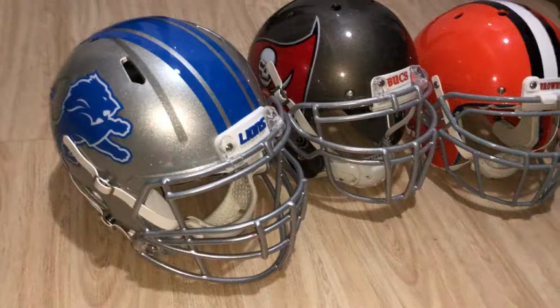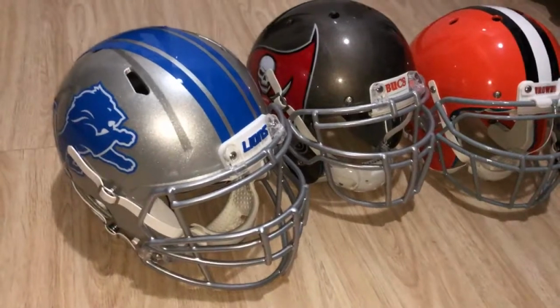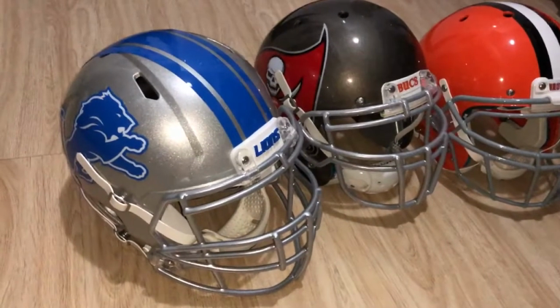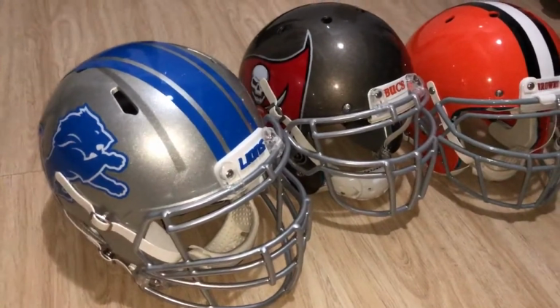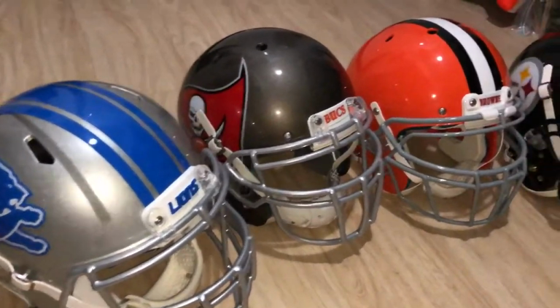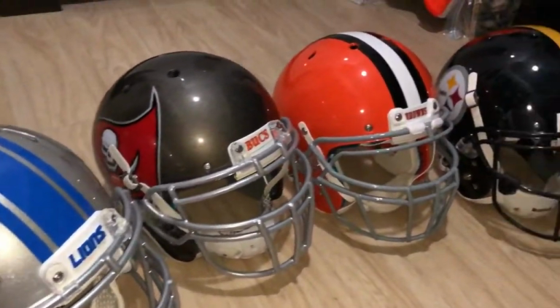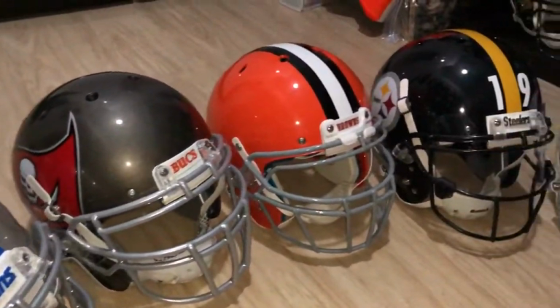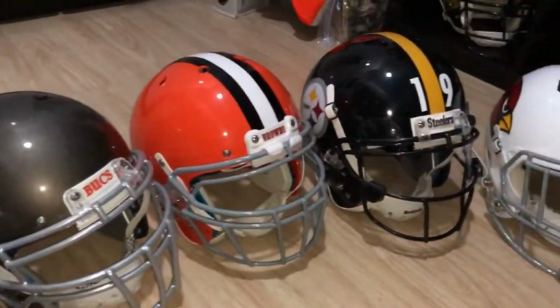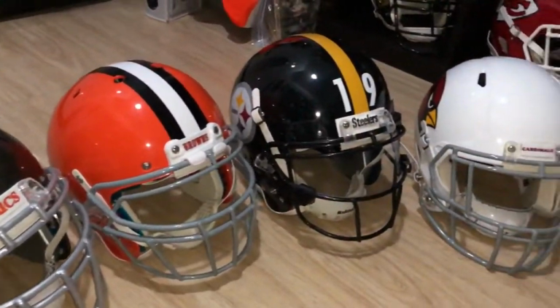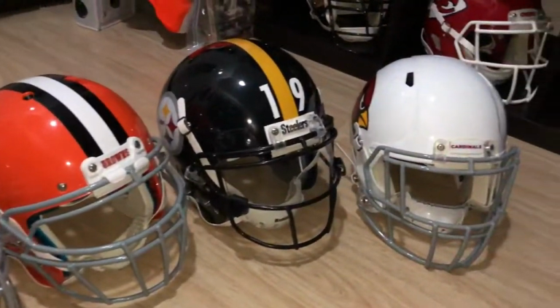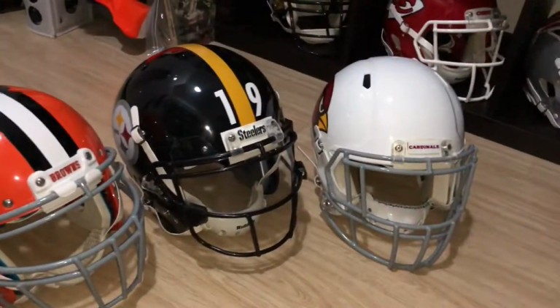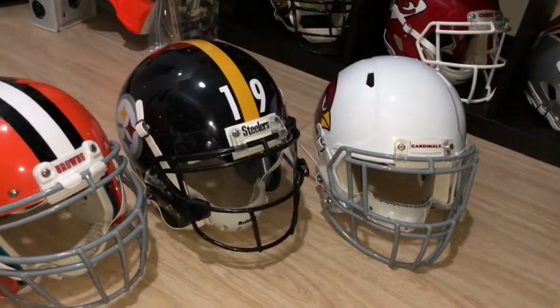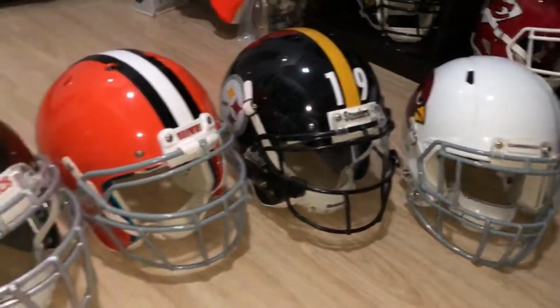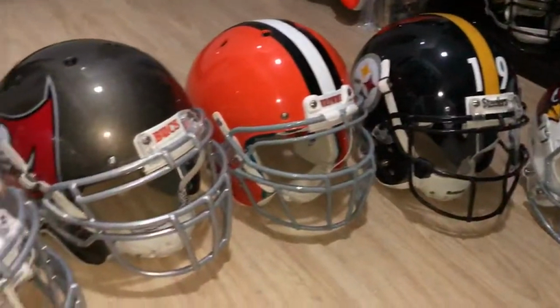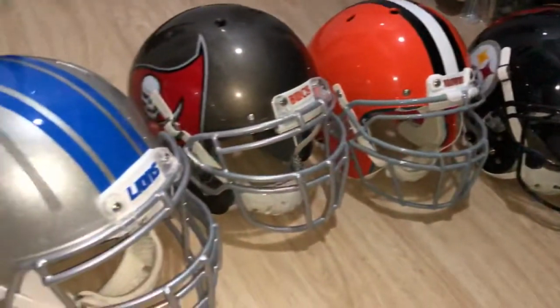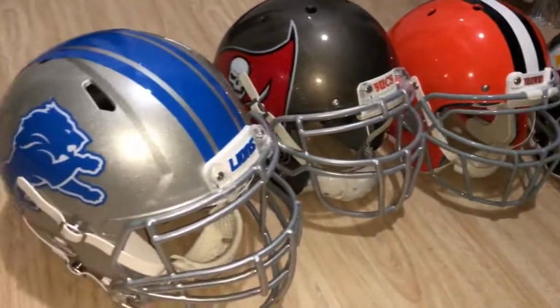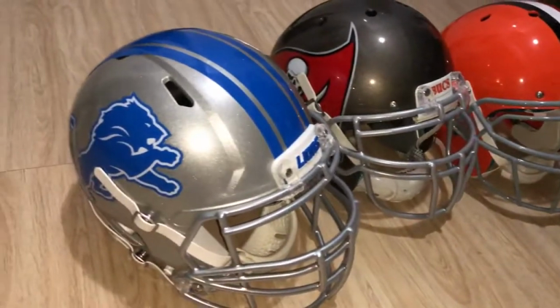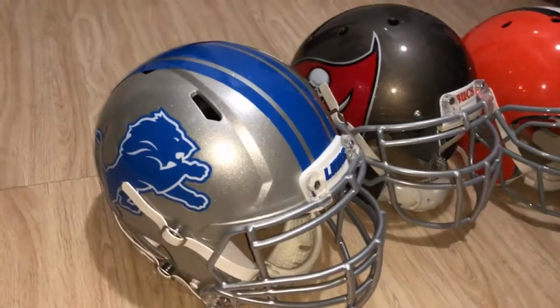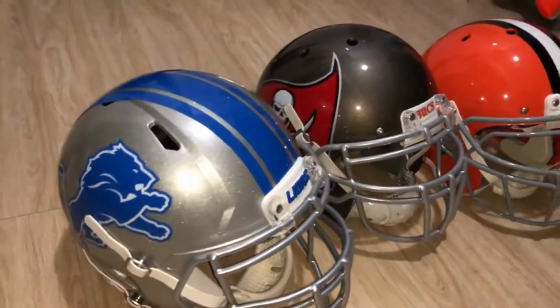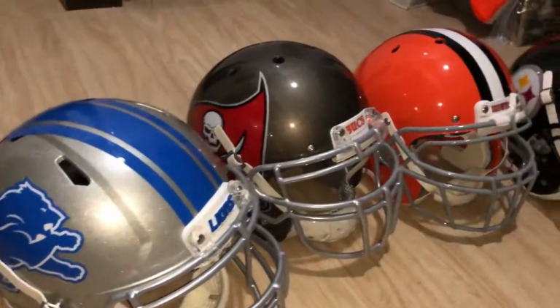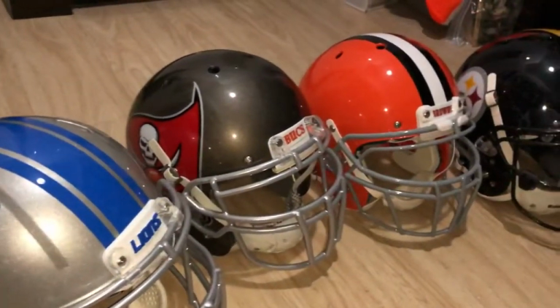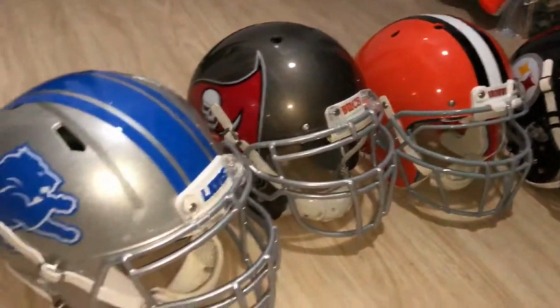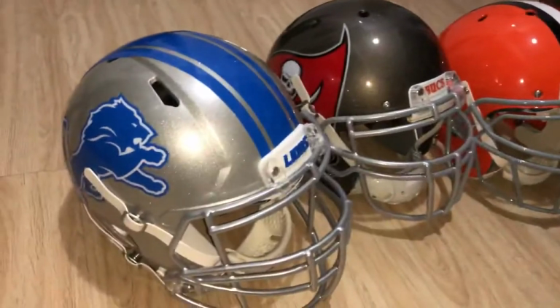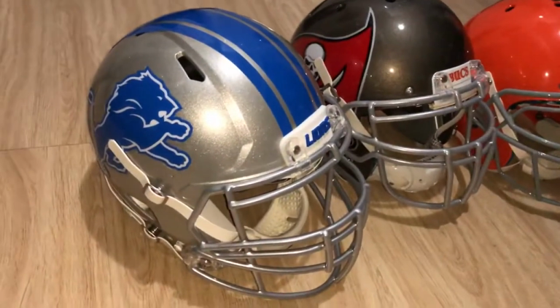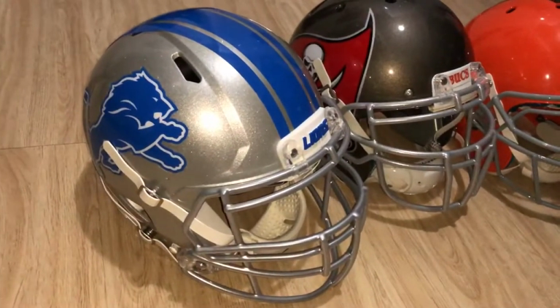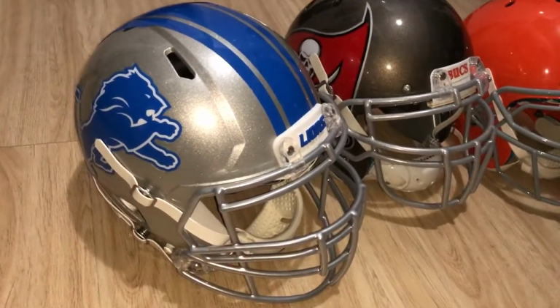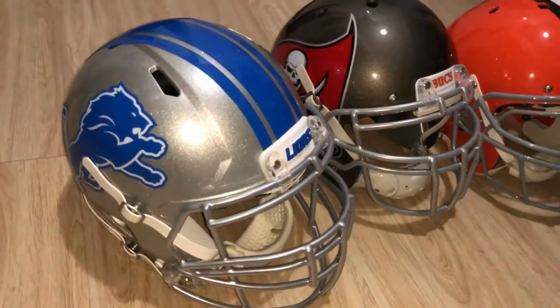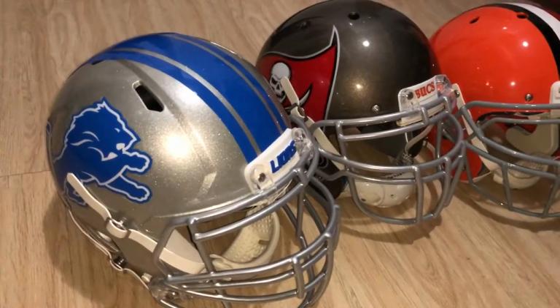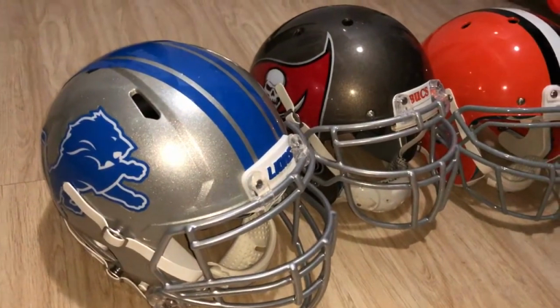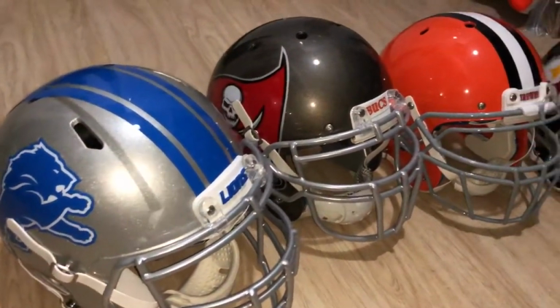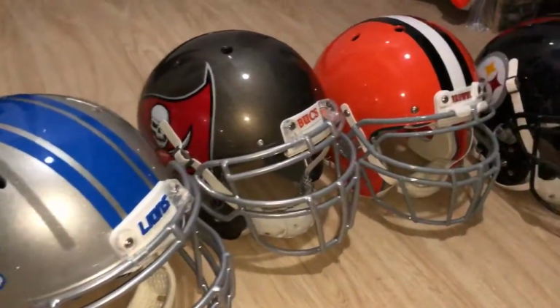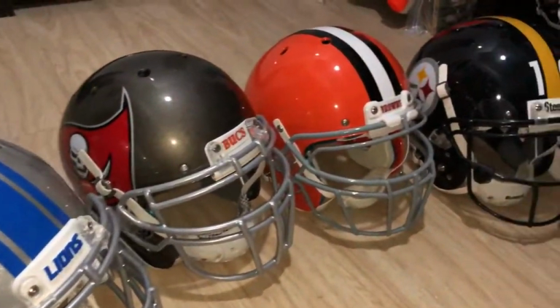Hey guys, here's the latest video where I'm doing updates of the NFL collection. The NFL collection is pretty much complete. These are just some of the changes bringing it up to the new helmets that Detroit and Tampa Bay are using.